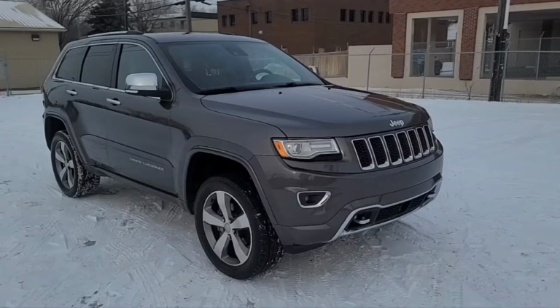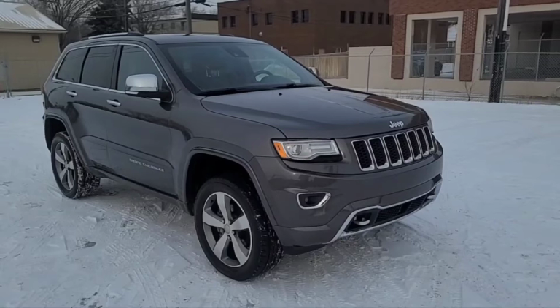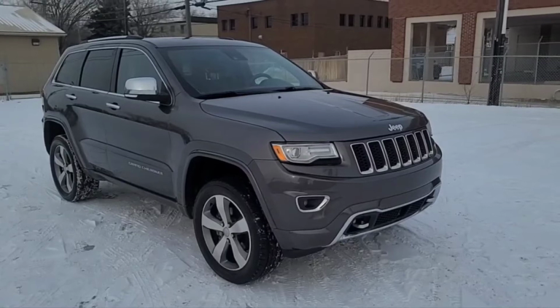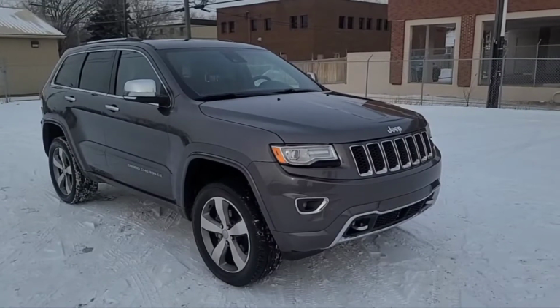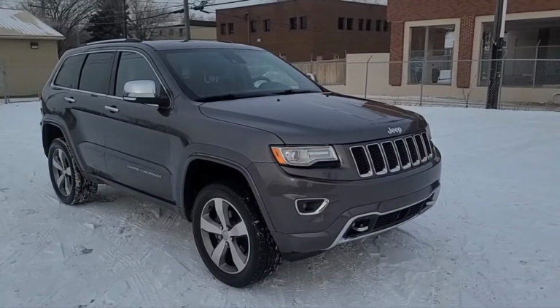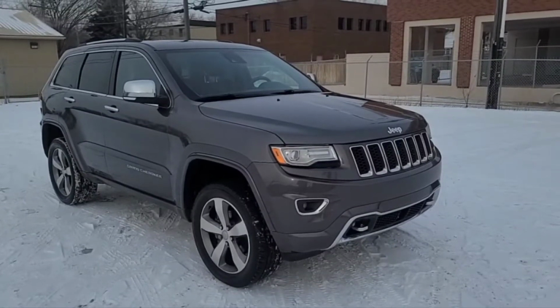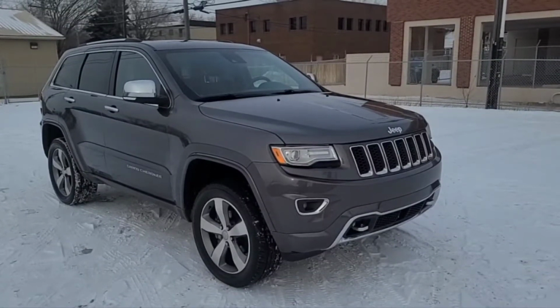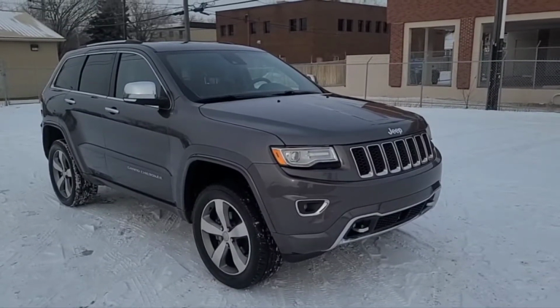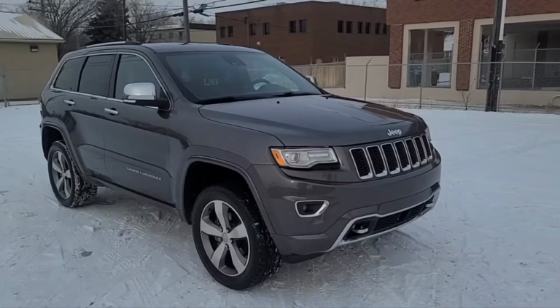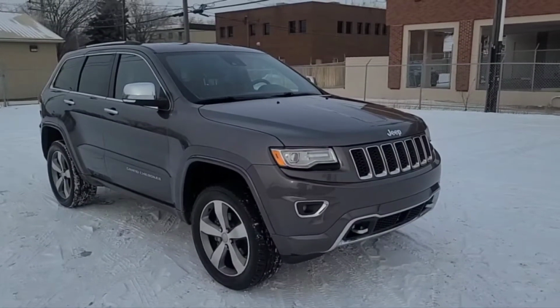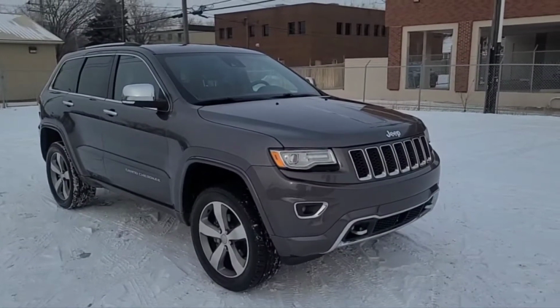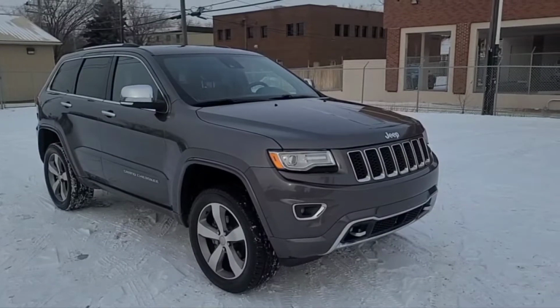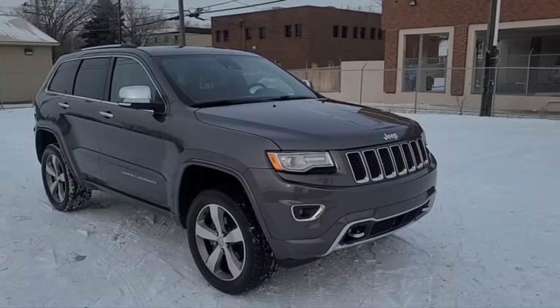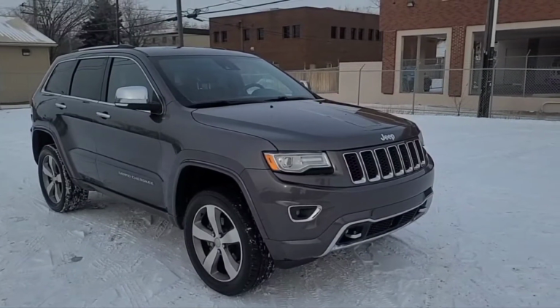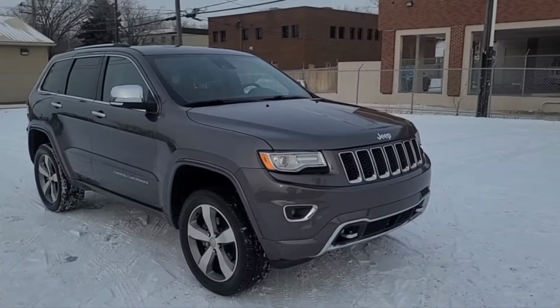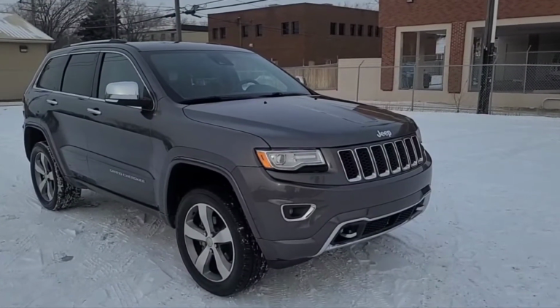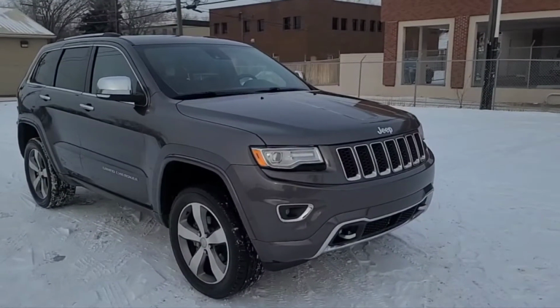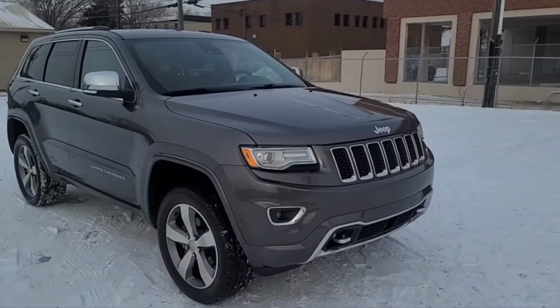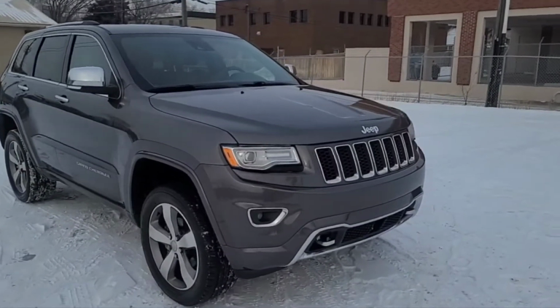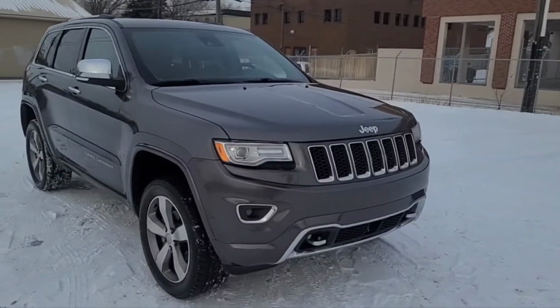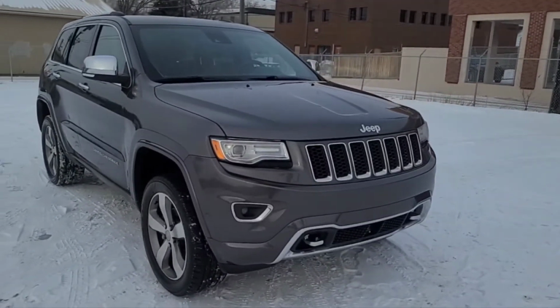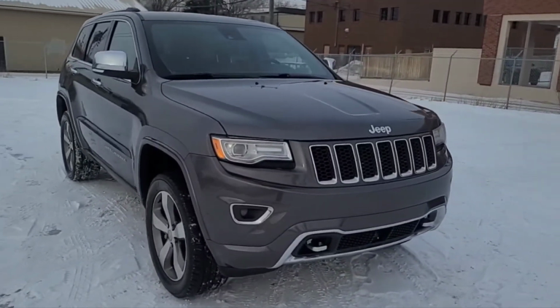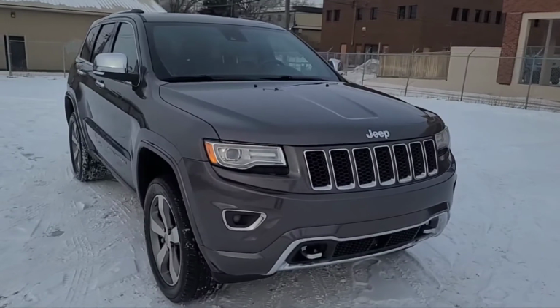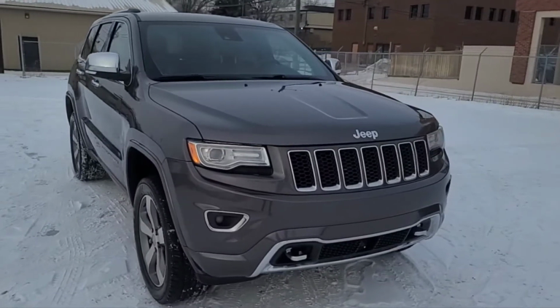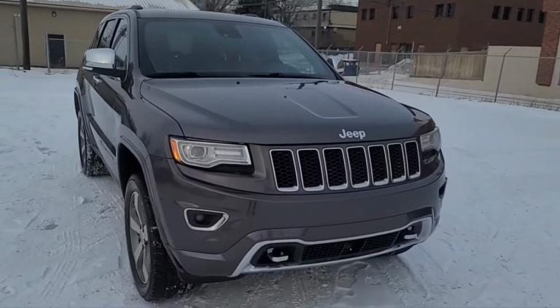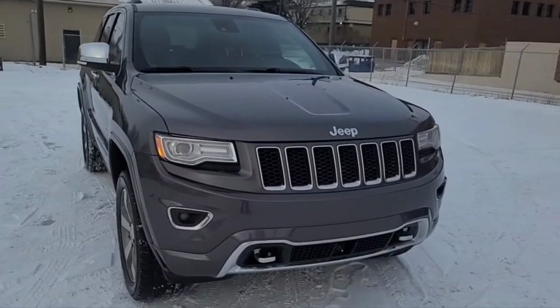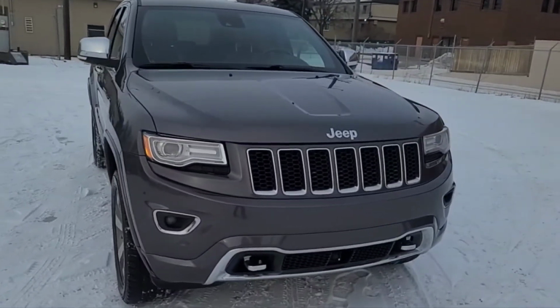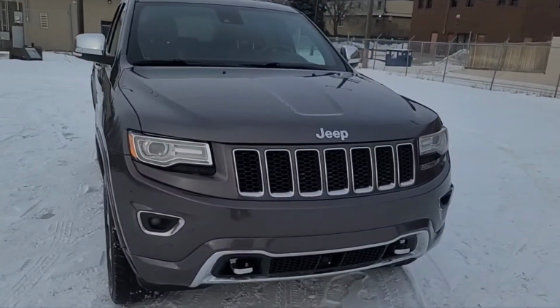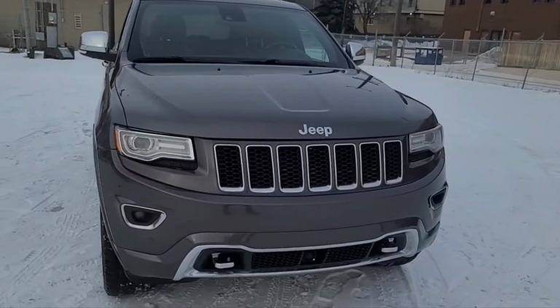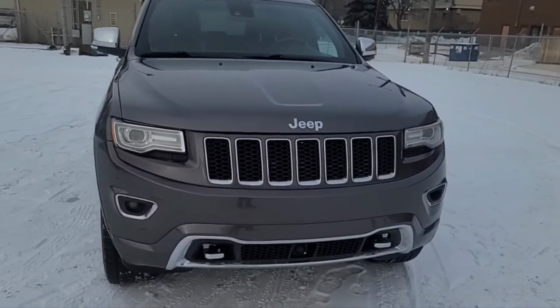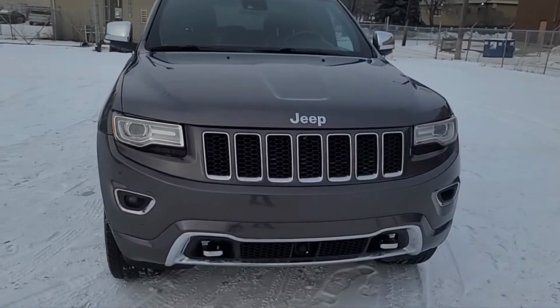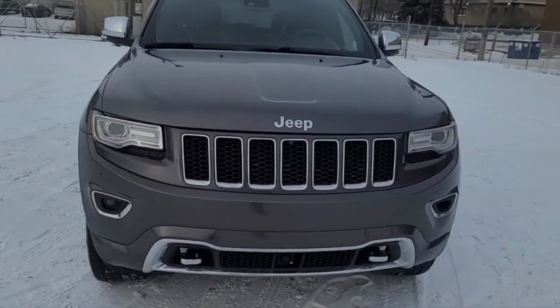Hey, it's Noah here at Waterloo Ford showing this 2015 Jeep Grand Cherokee Overland. This Grand Cherokee comes equipped with a 3.6 liter V6 motor and an eight-speed Torque Flight automatic transmission.